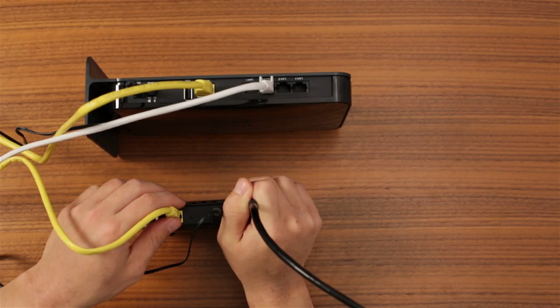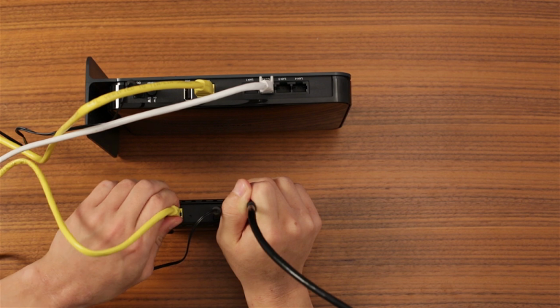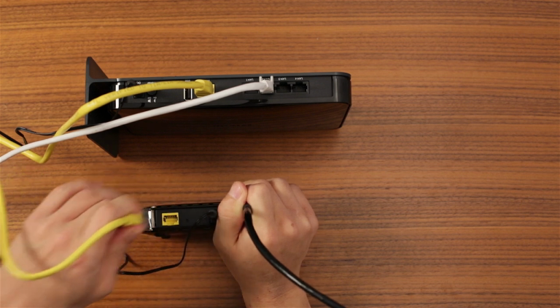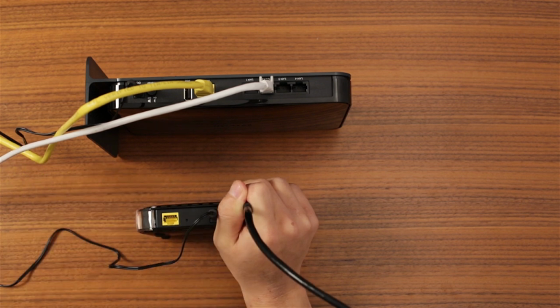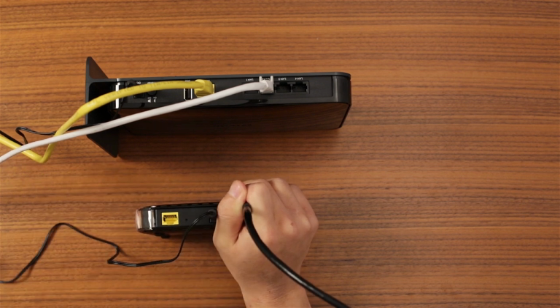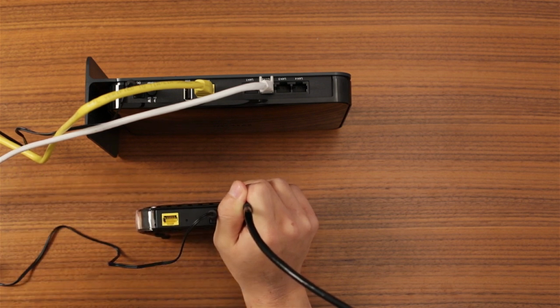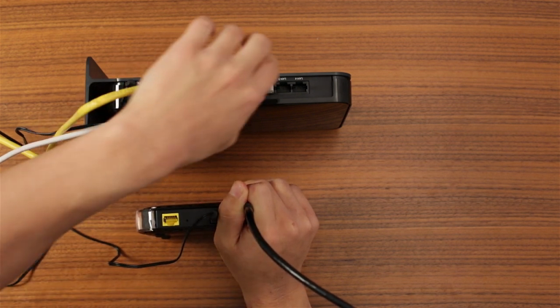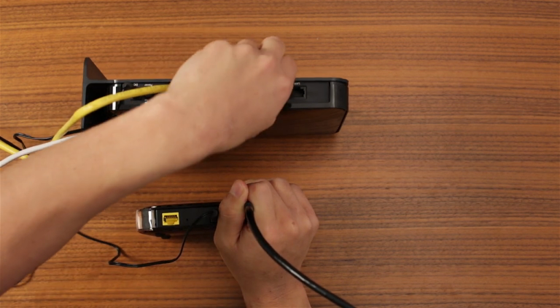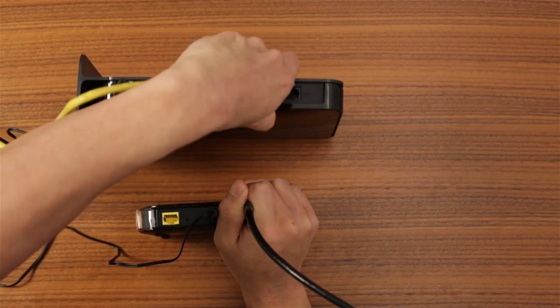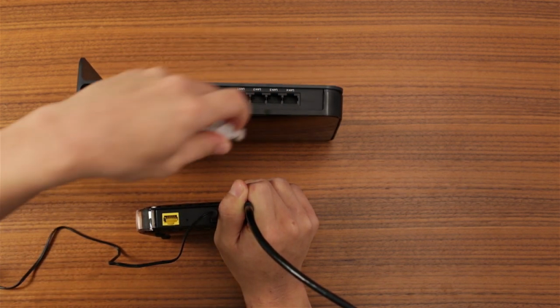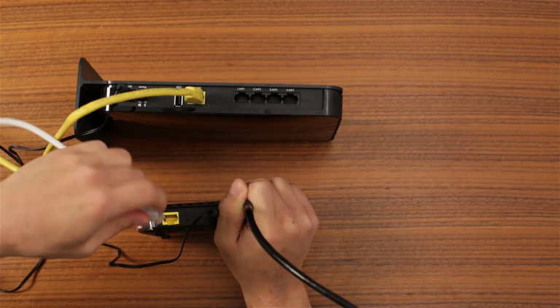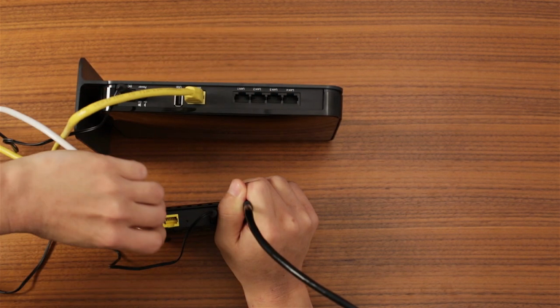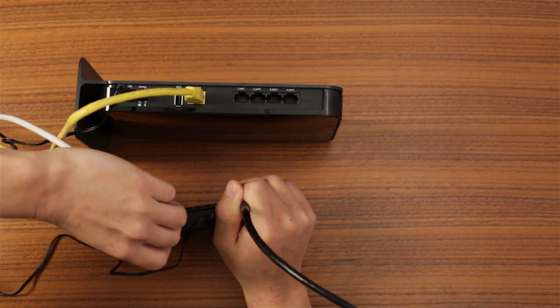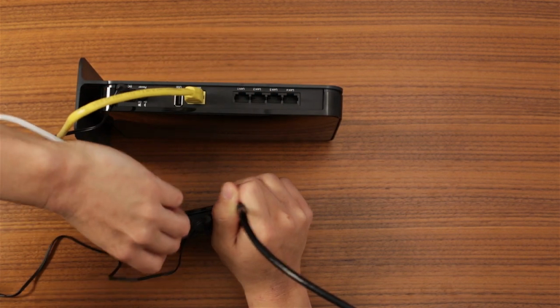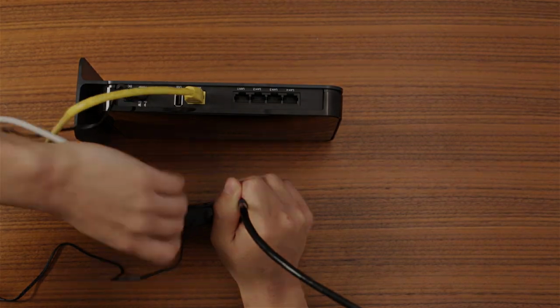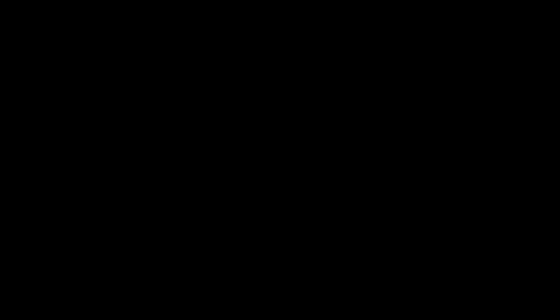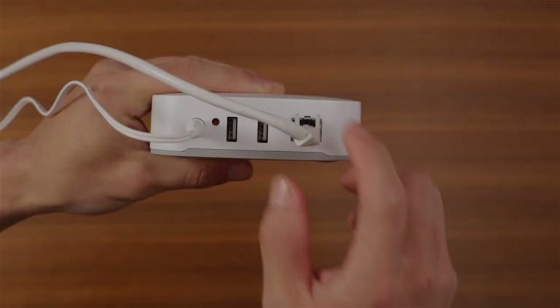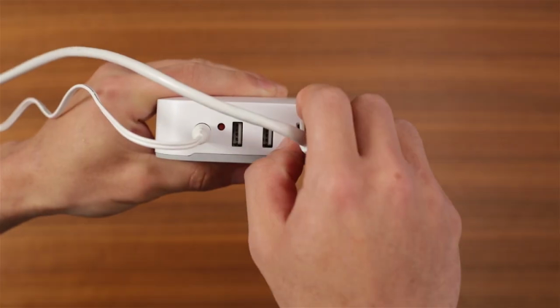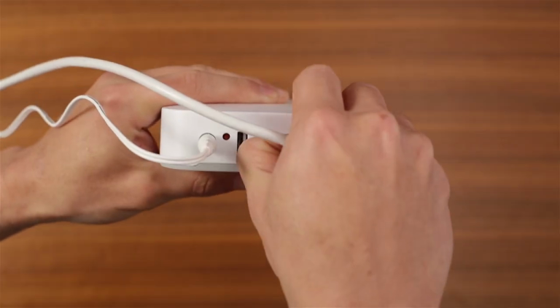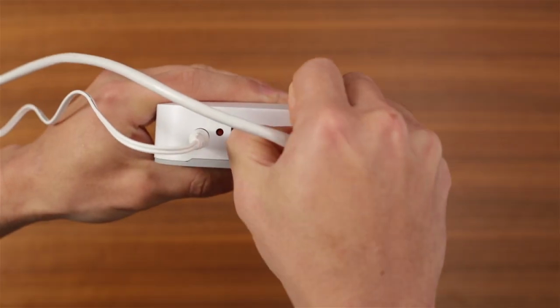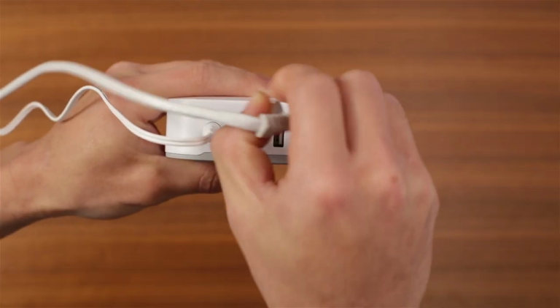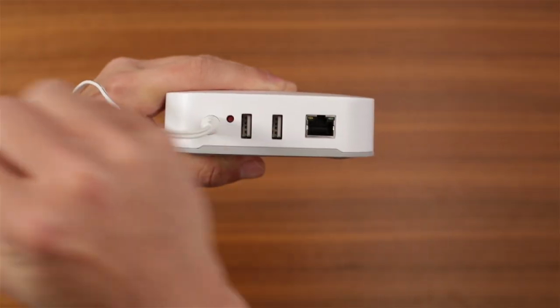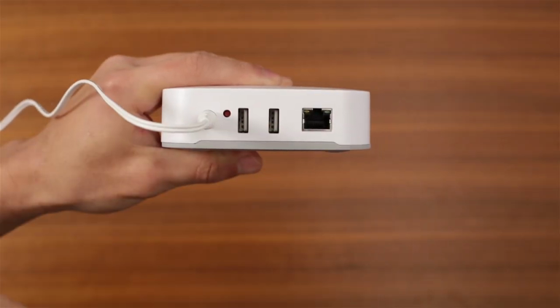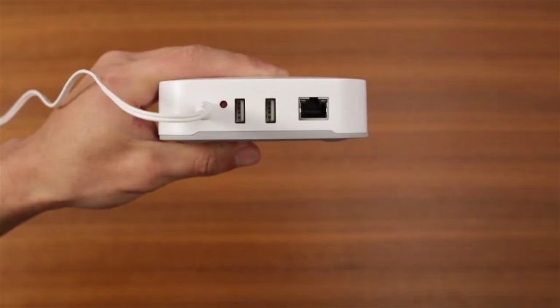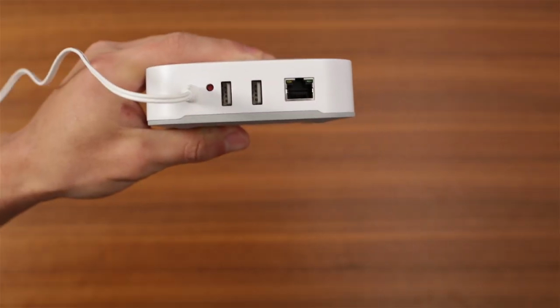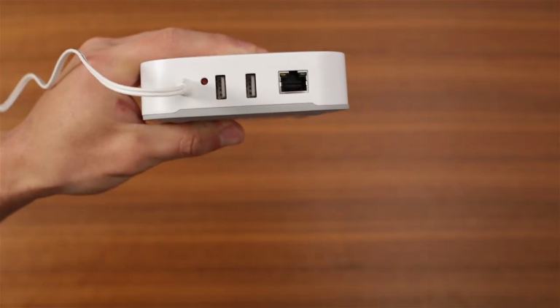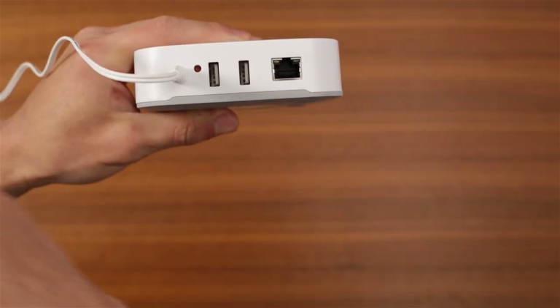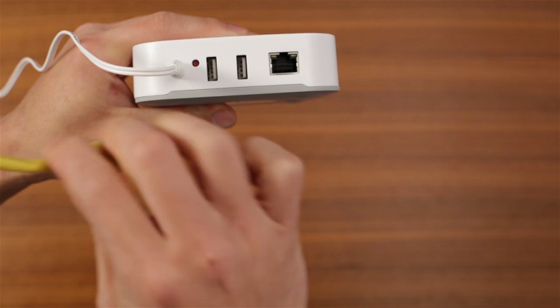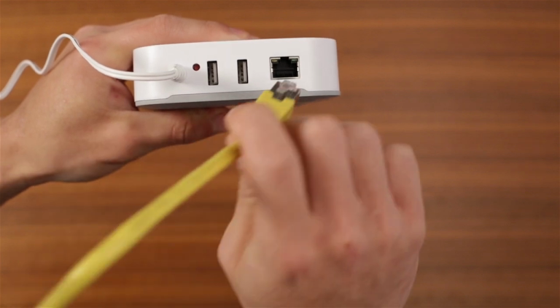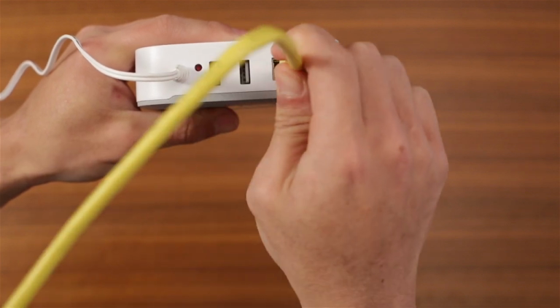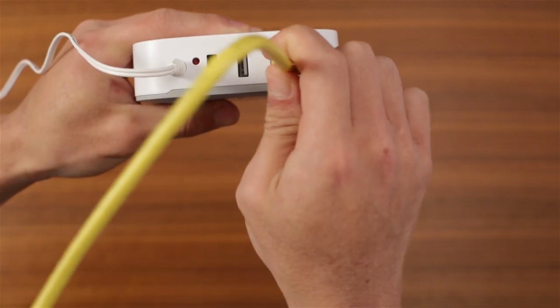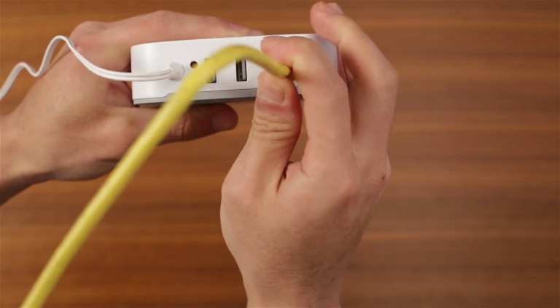If the hub is plugged into the router, connect it directly to the modem instead. Still no luck? If the cable is secure but the light keeps blinking, the cable may be defective. Try a different one.